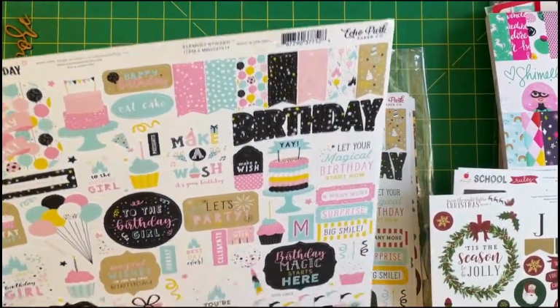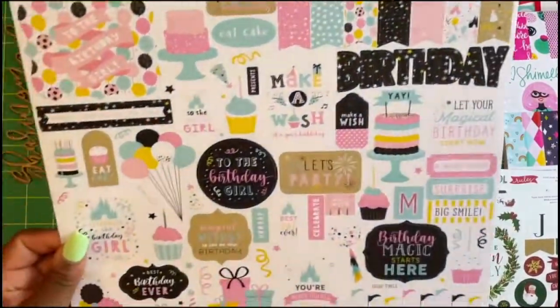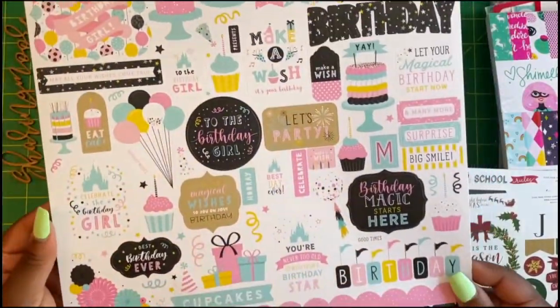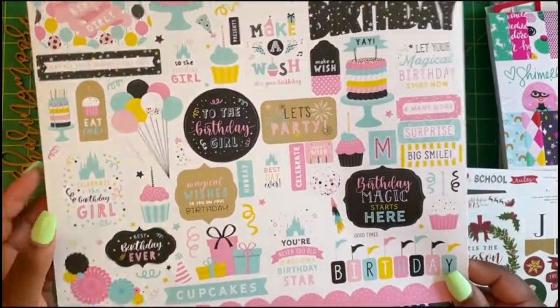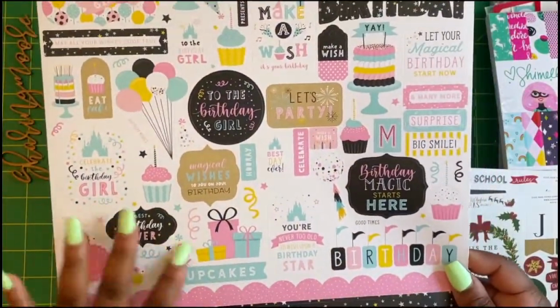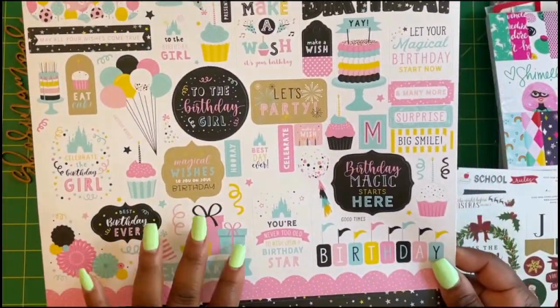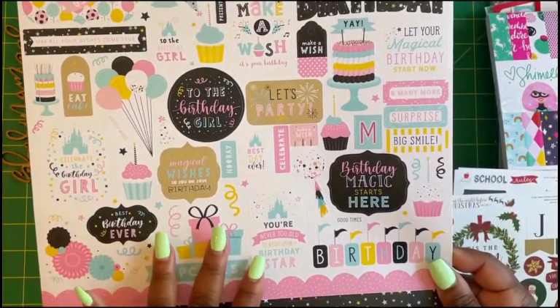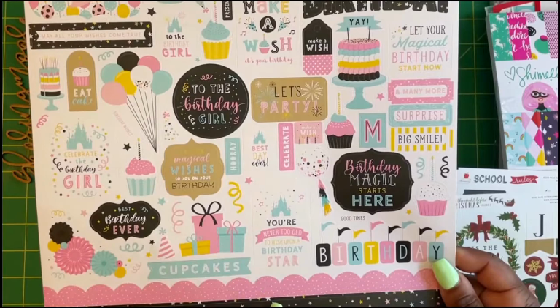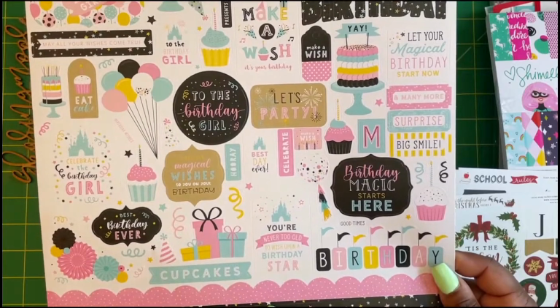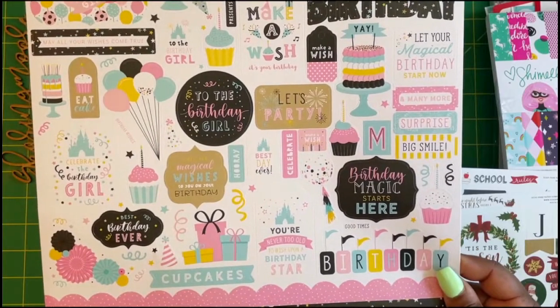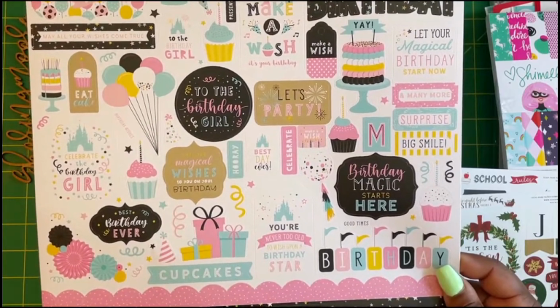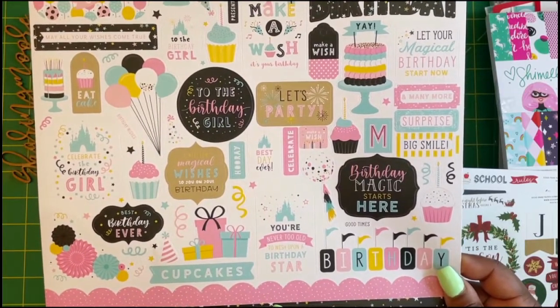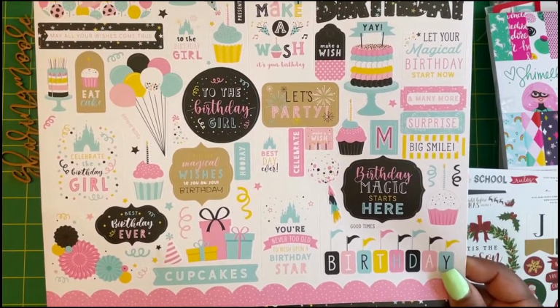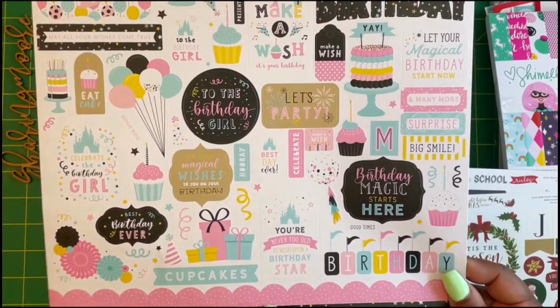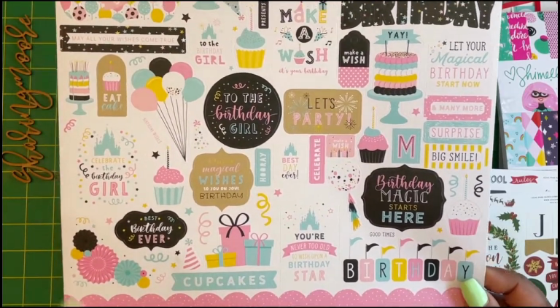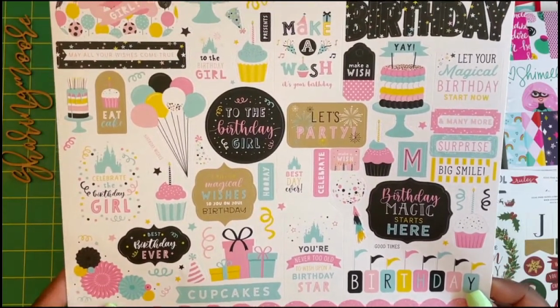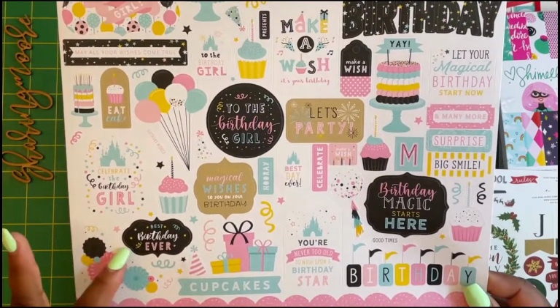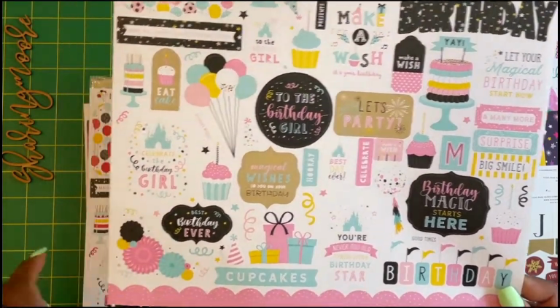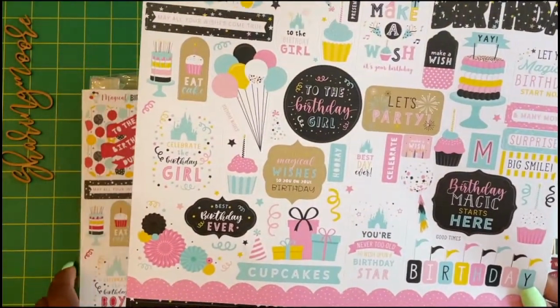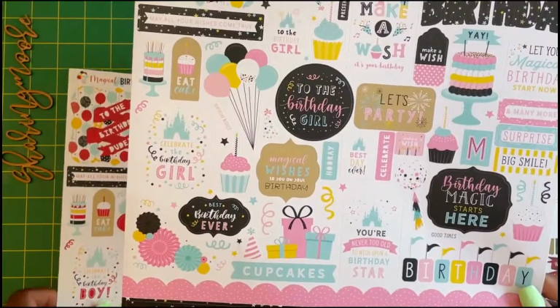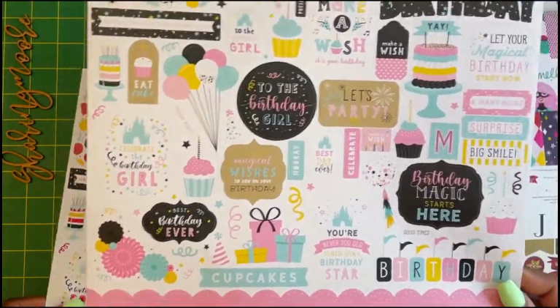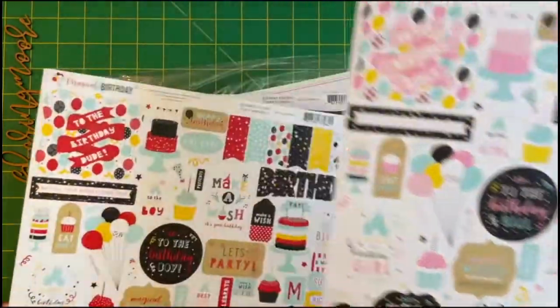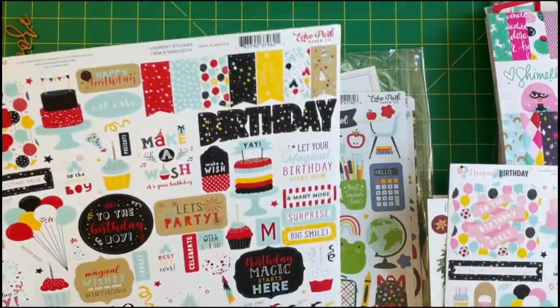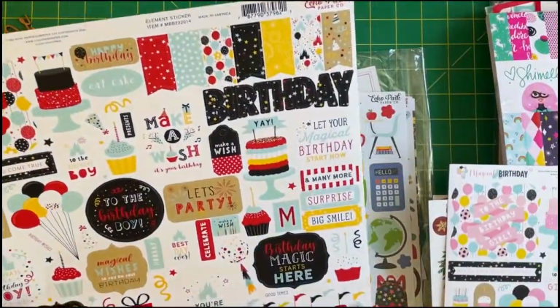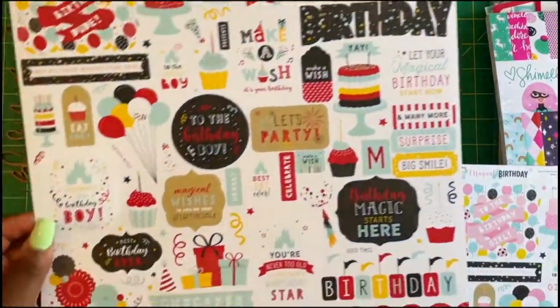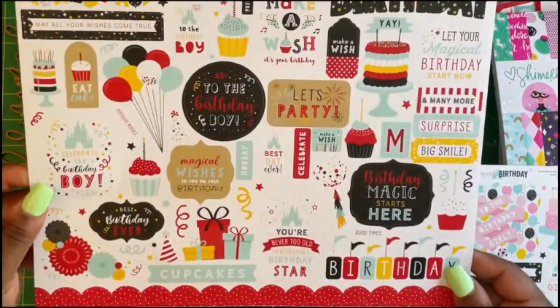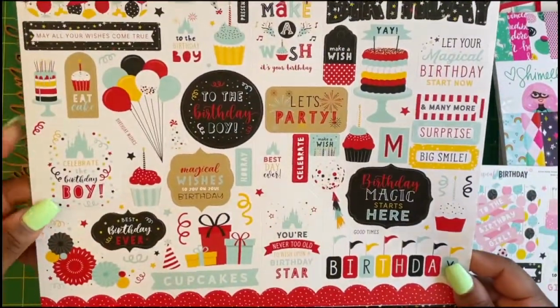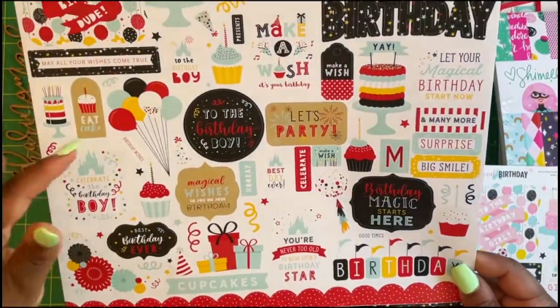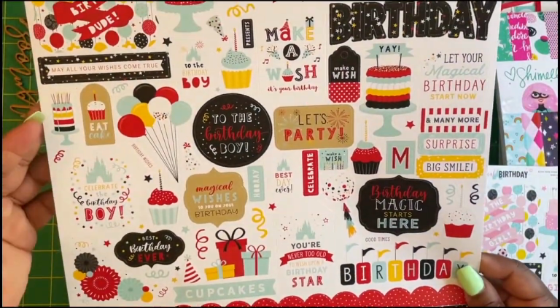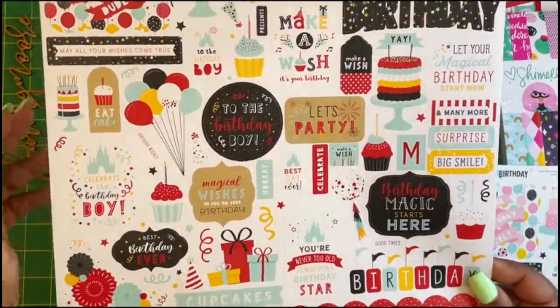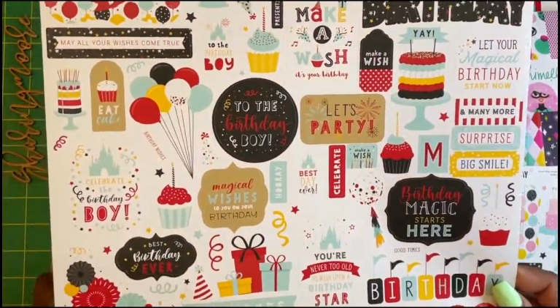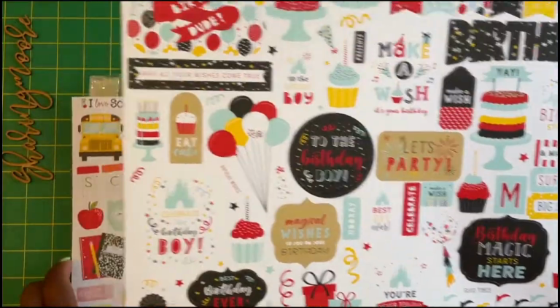I also got Magical Birthday stickers, and I got some embellishments and a lot of cards from Tanya — I Dream by Tanya — made with this collection. She also gave me the six by sixes, and this is the boy version of that Magical Birthday collection.